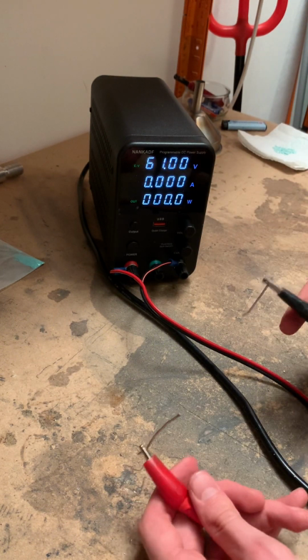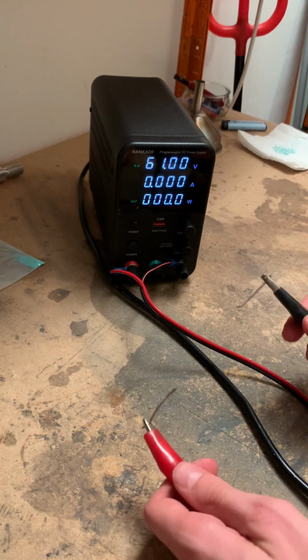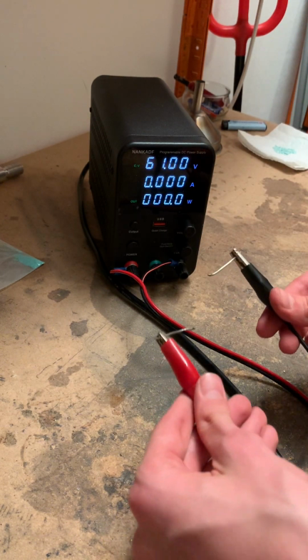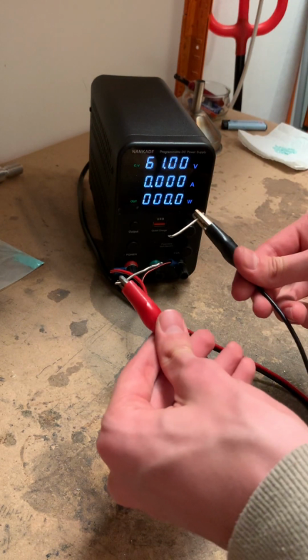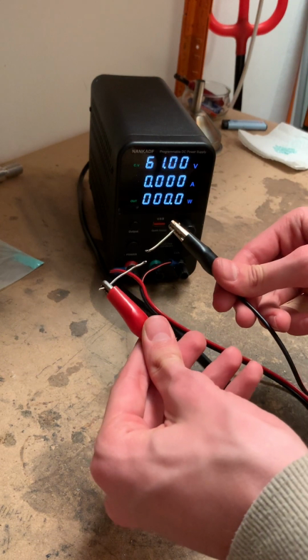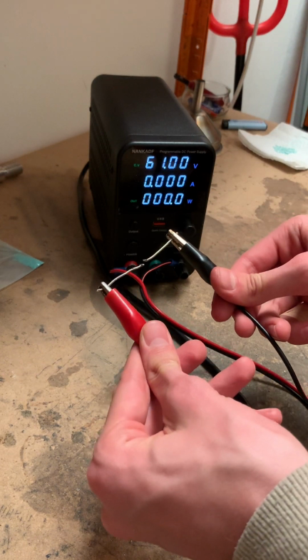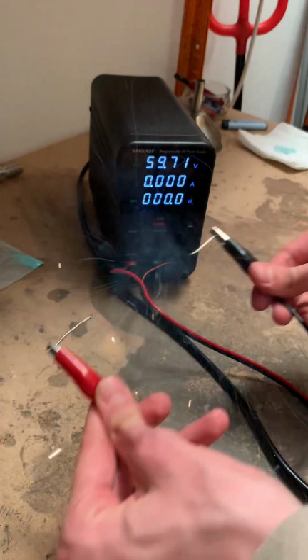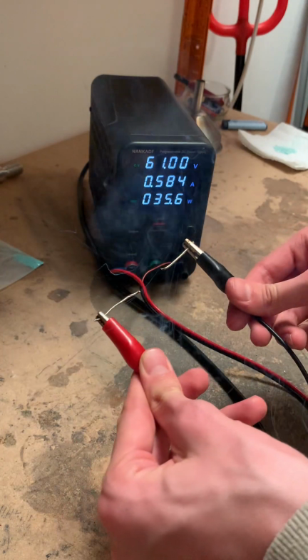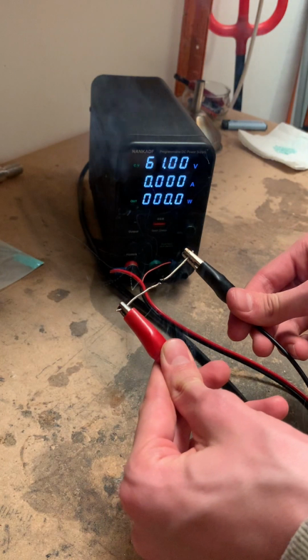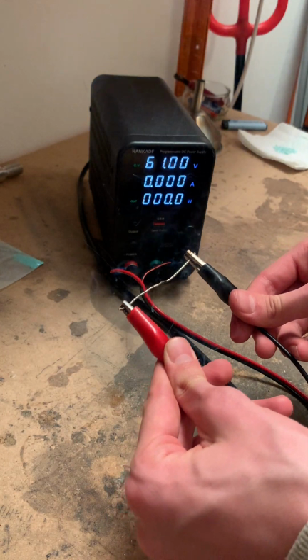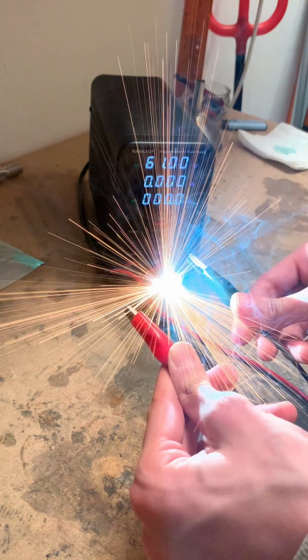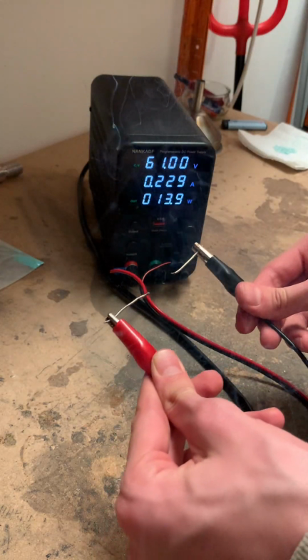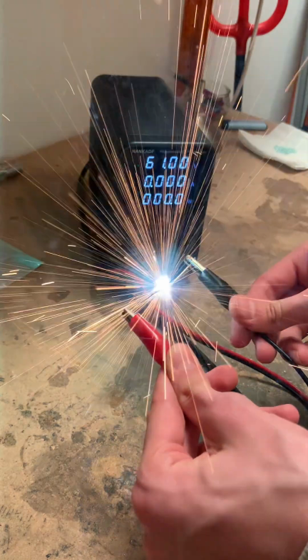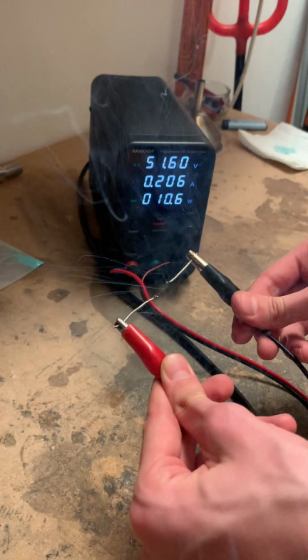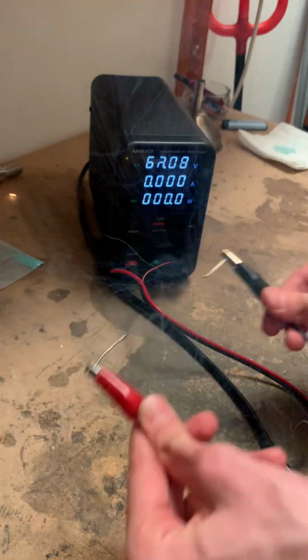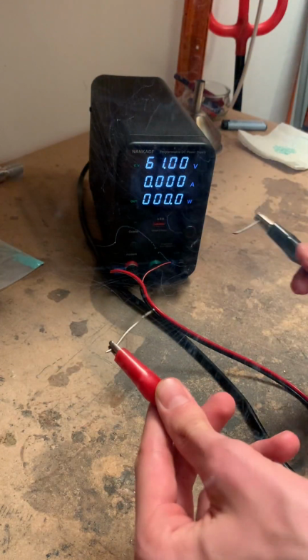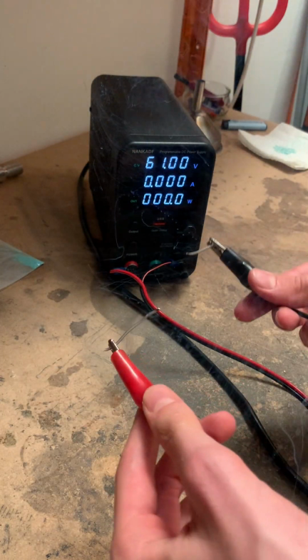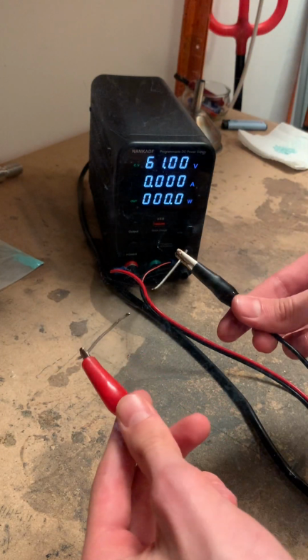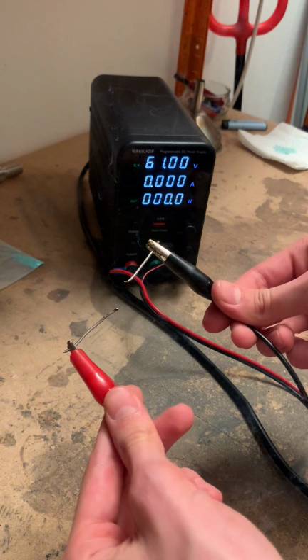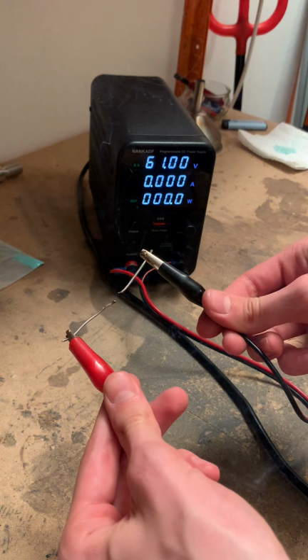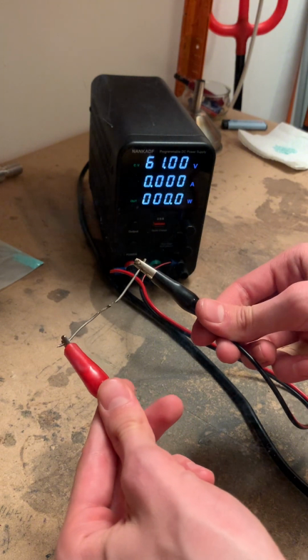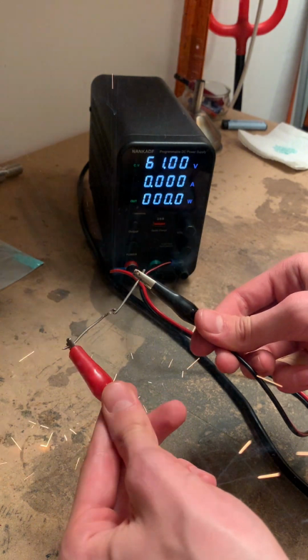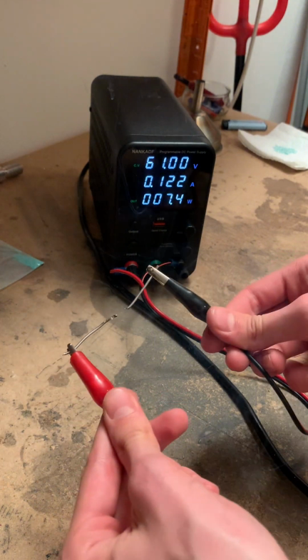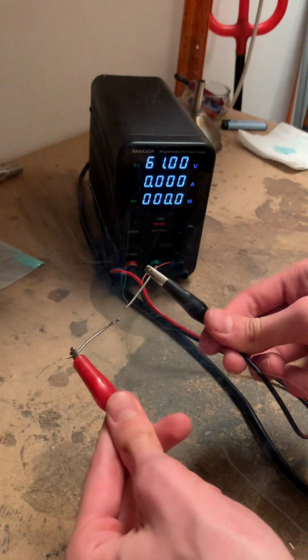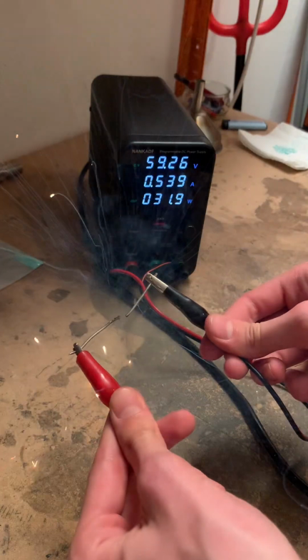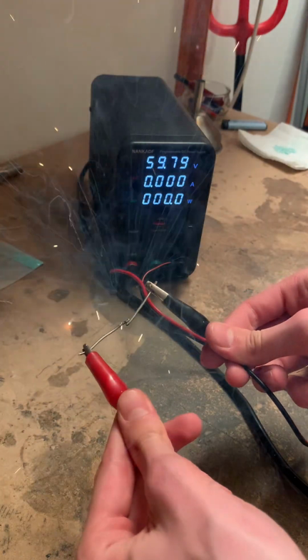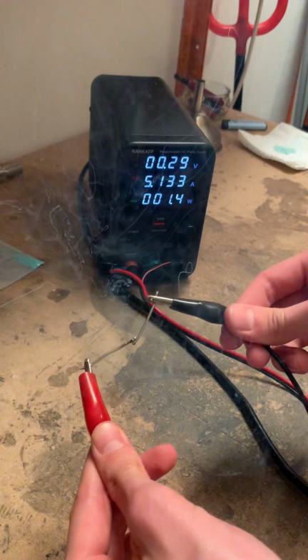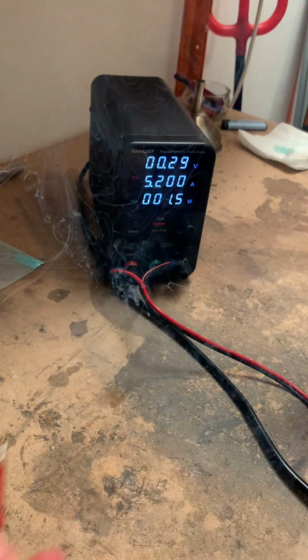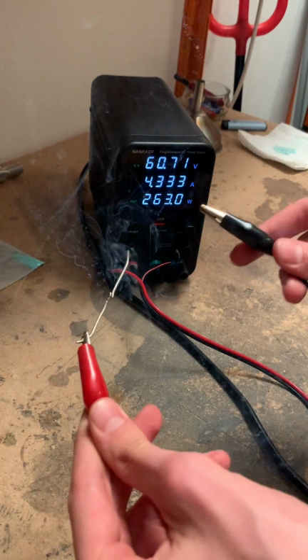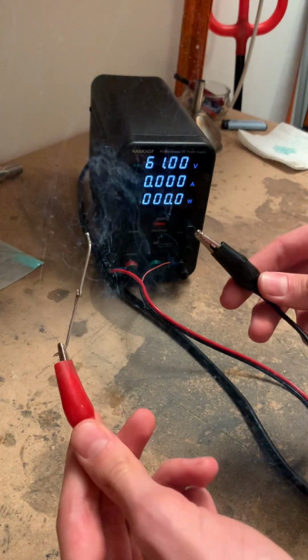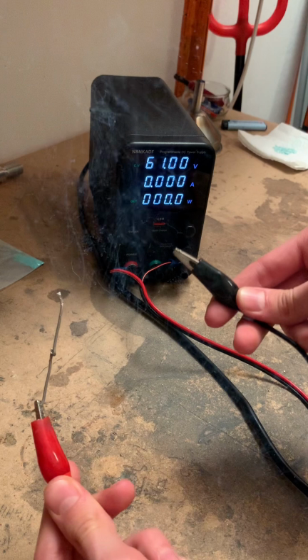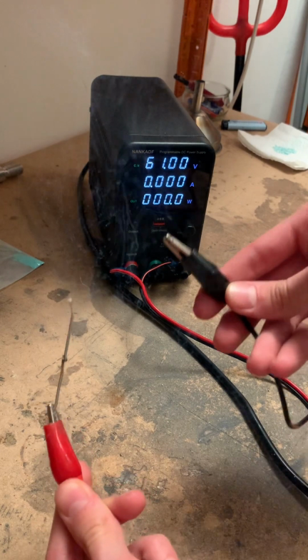Now let's do it. I've burned myself — and see, this is dangerous.